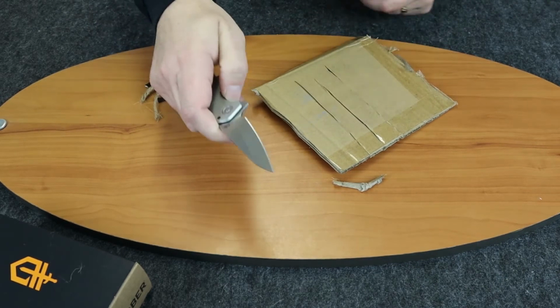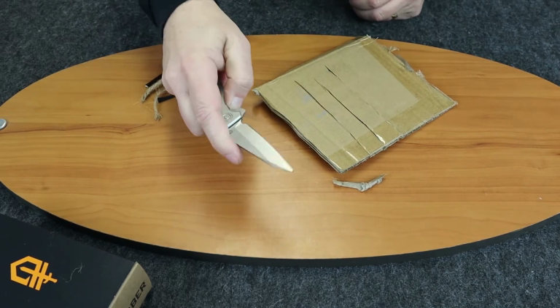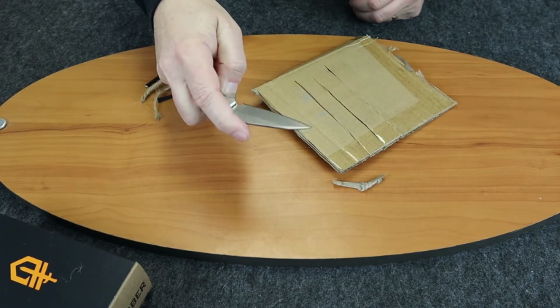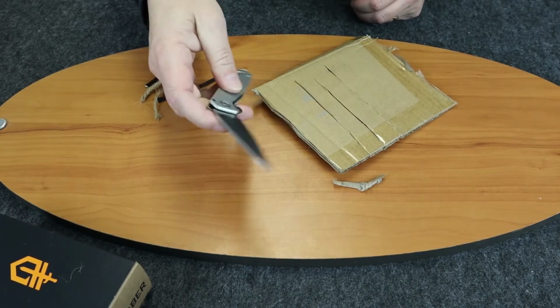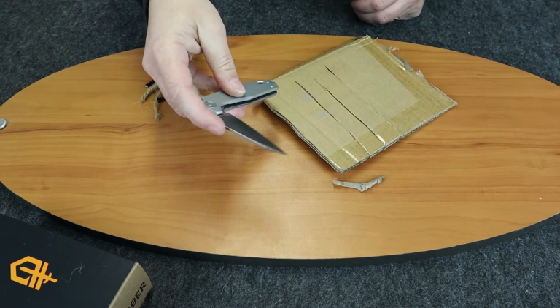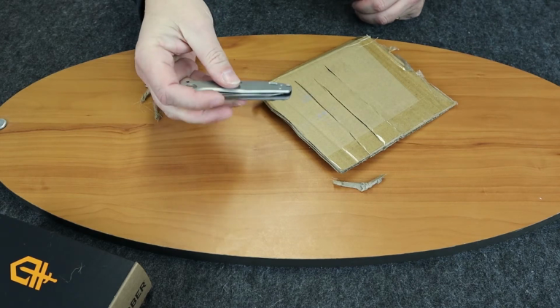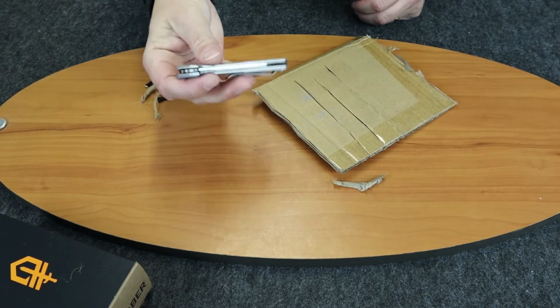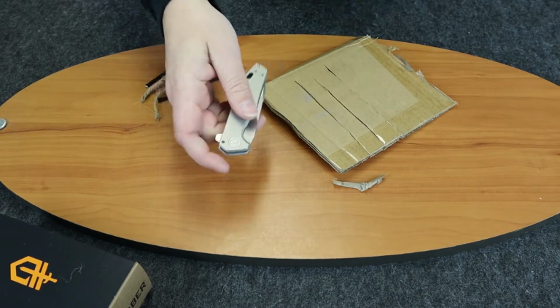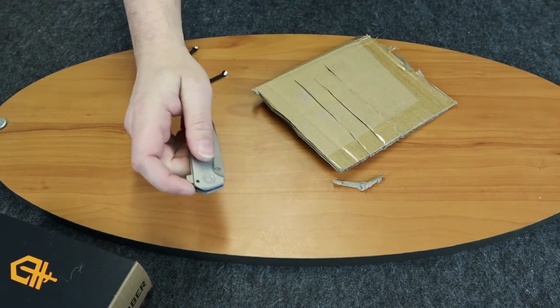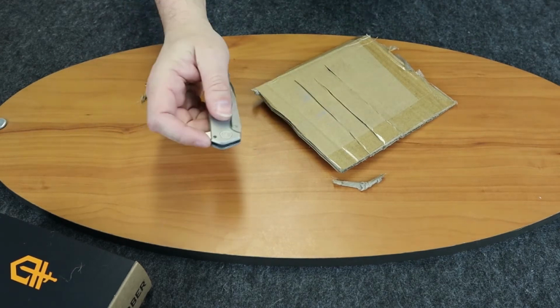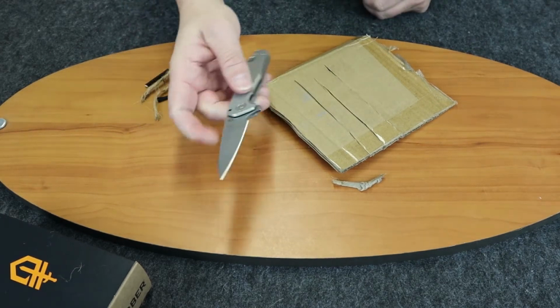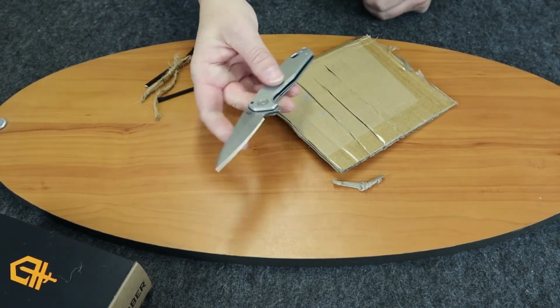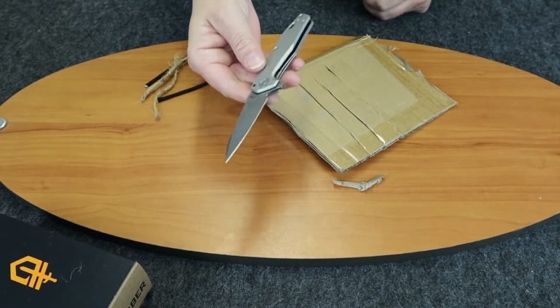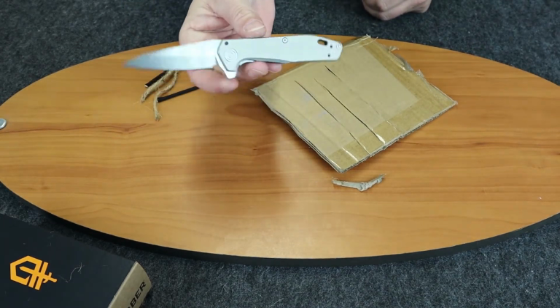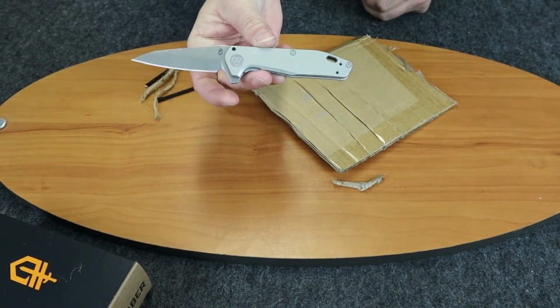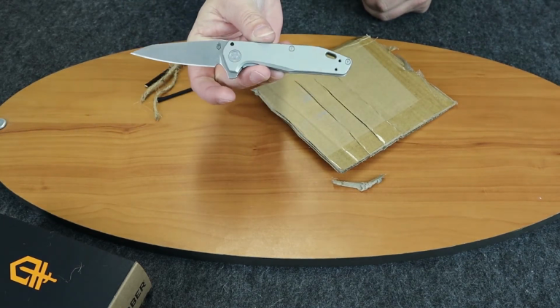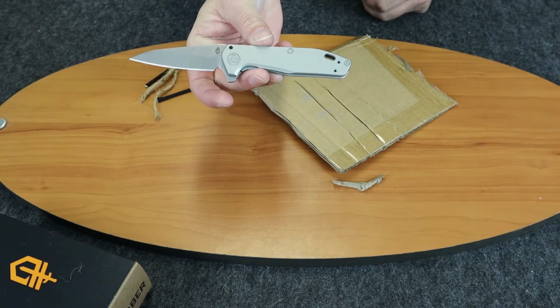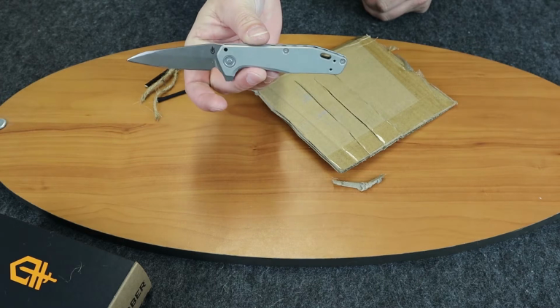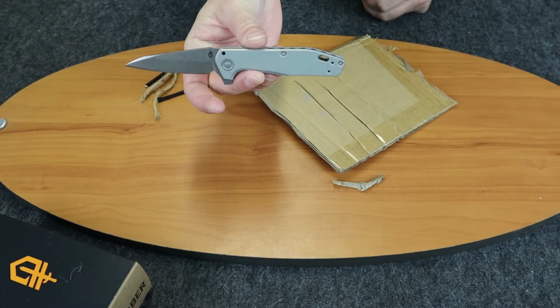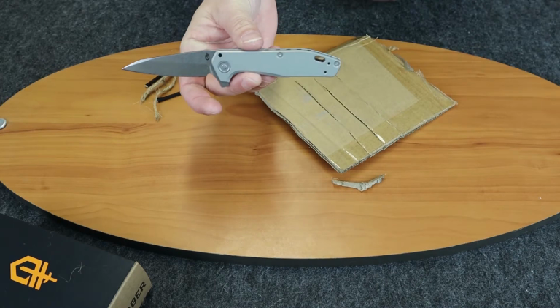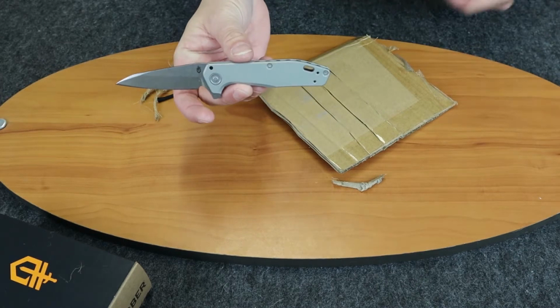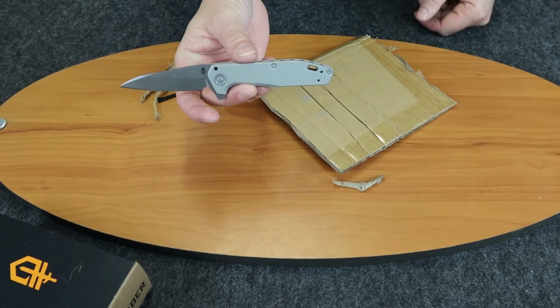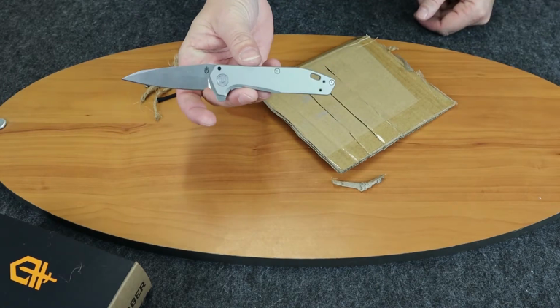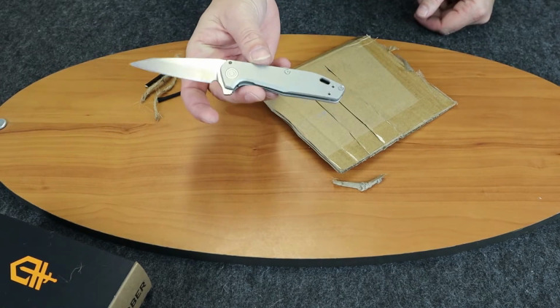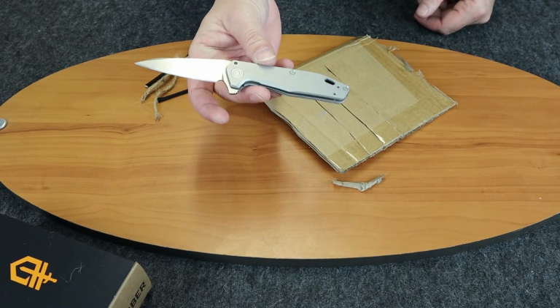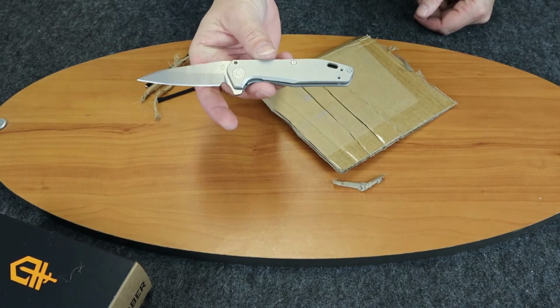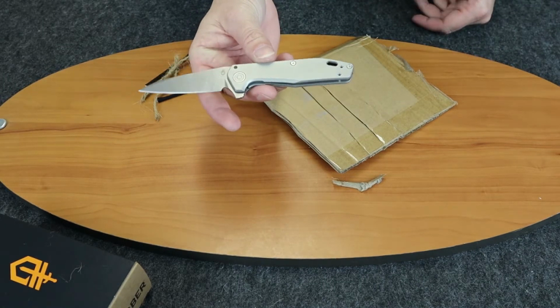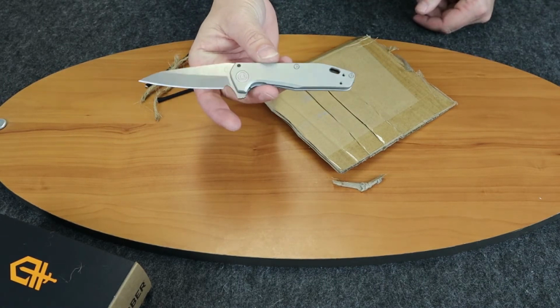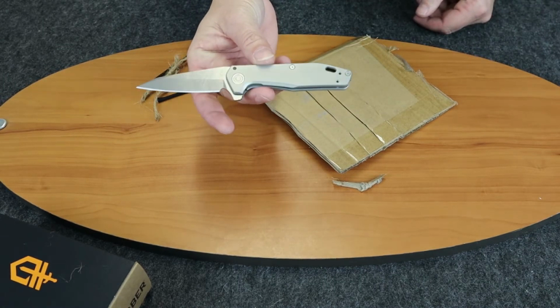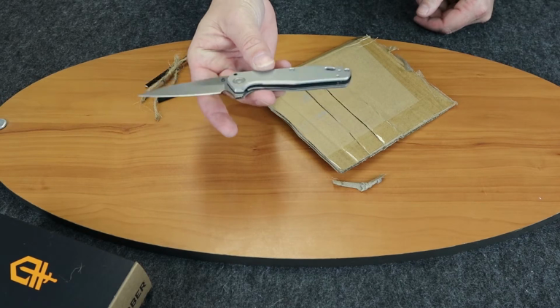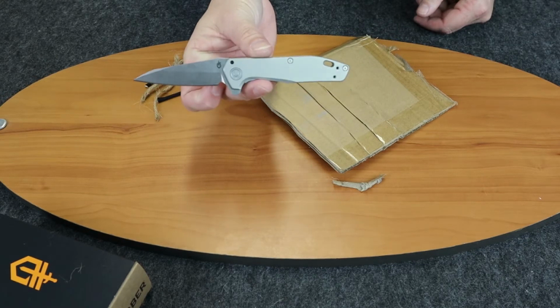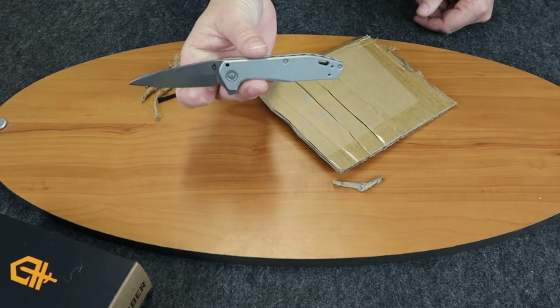Overall, I would say this Fastball is a nice knife. I believe it is $99.99, so it's under a hundred bucks for premium materials.